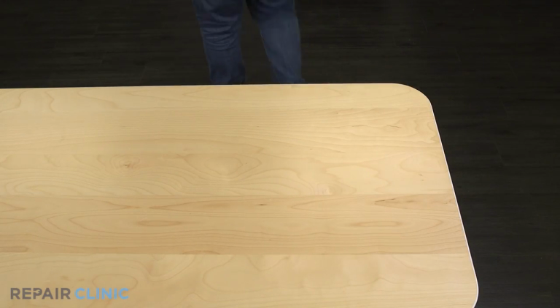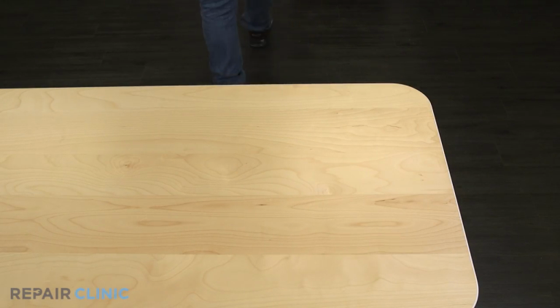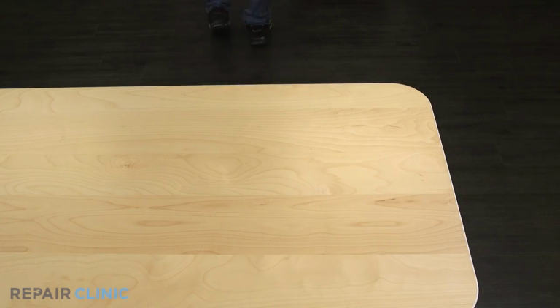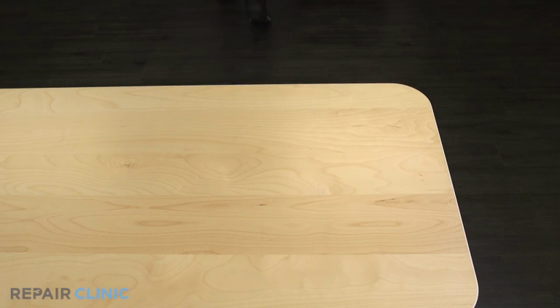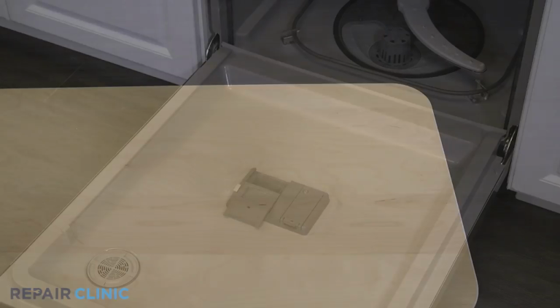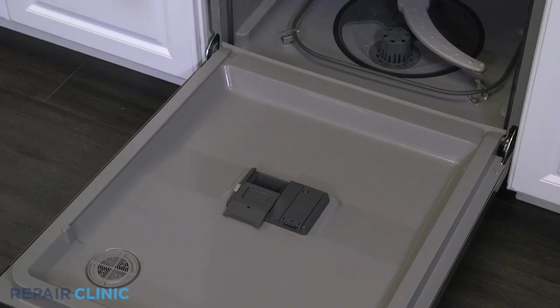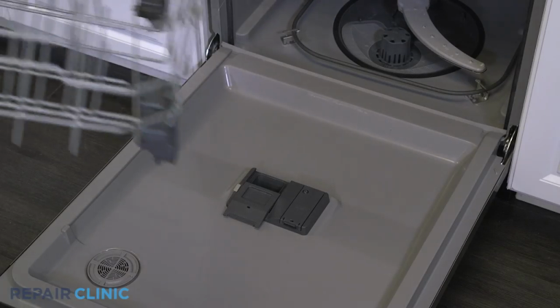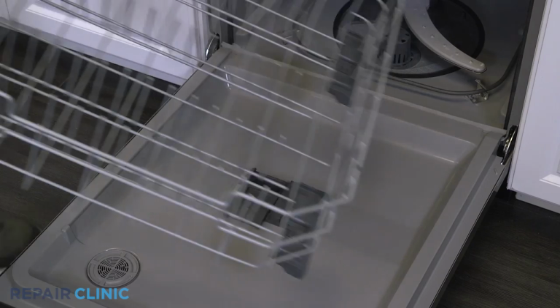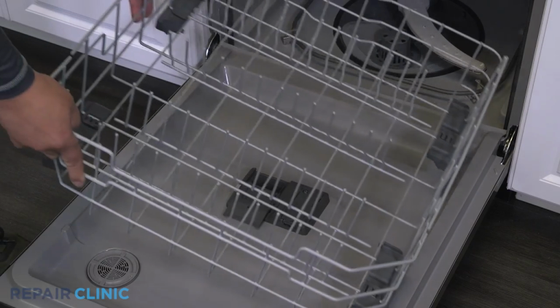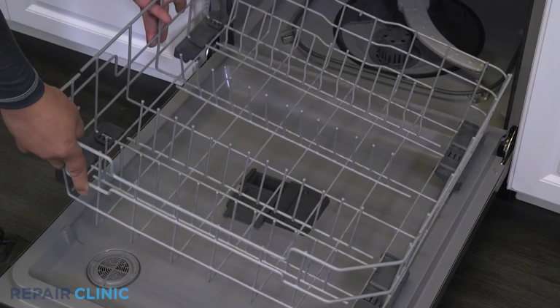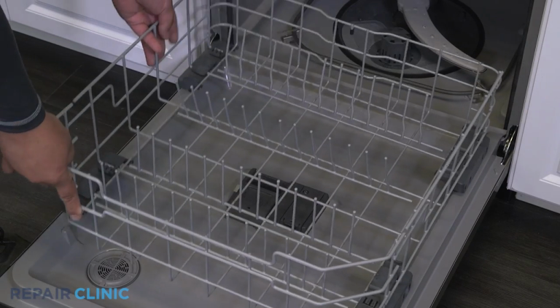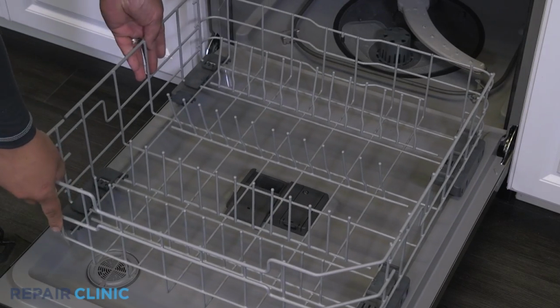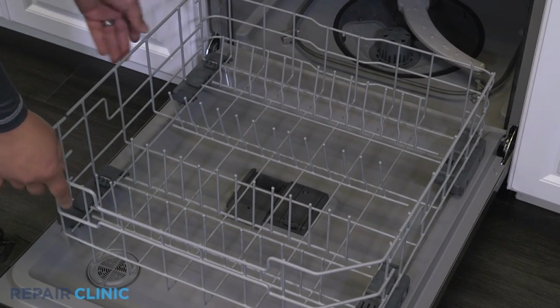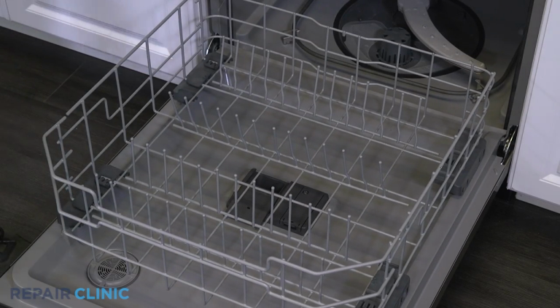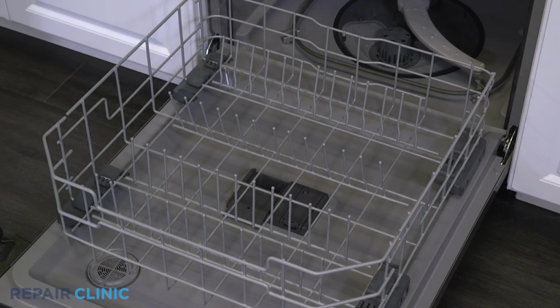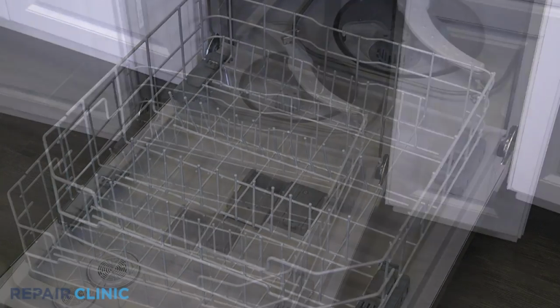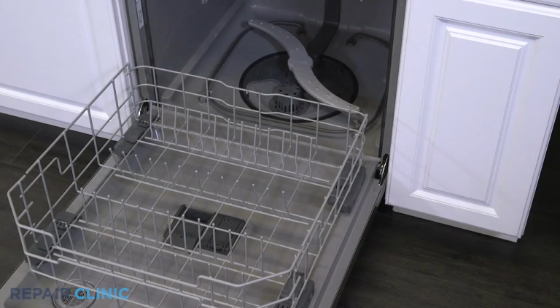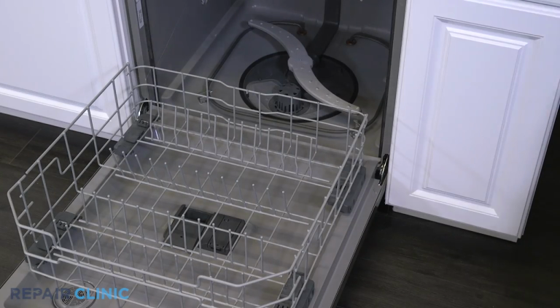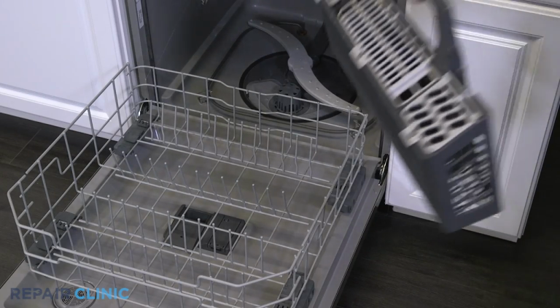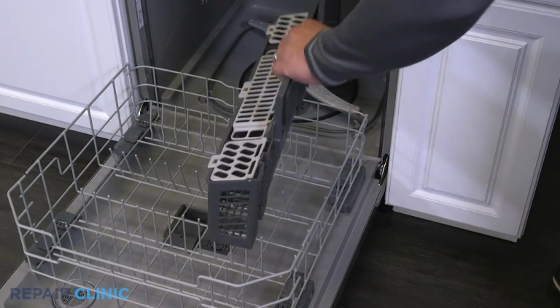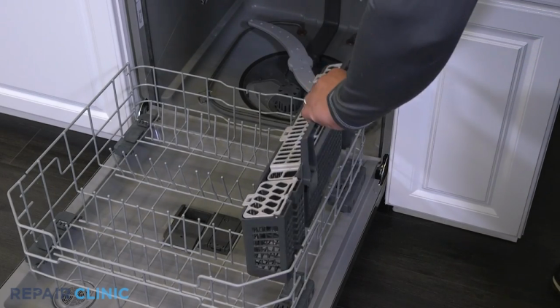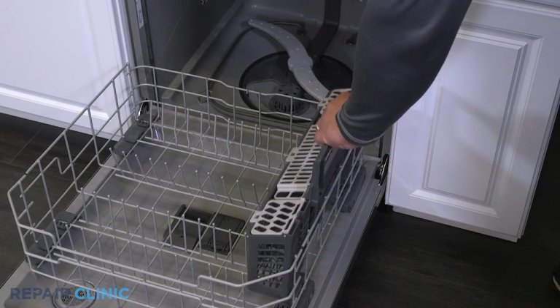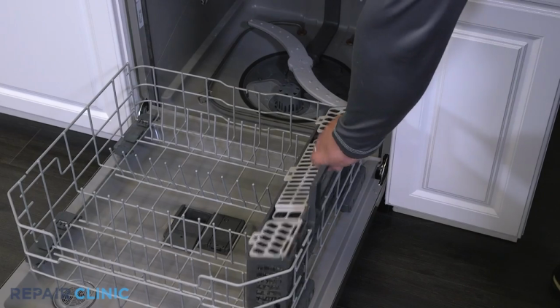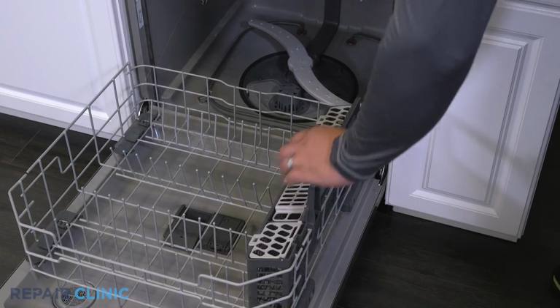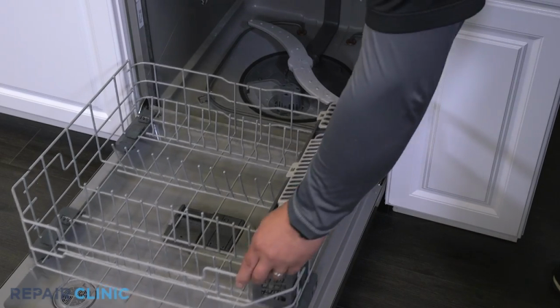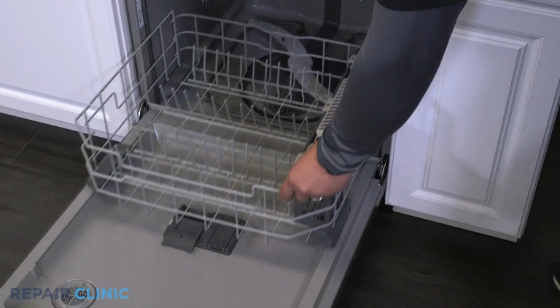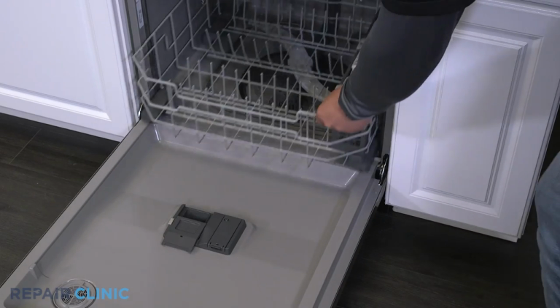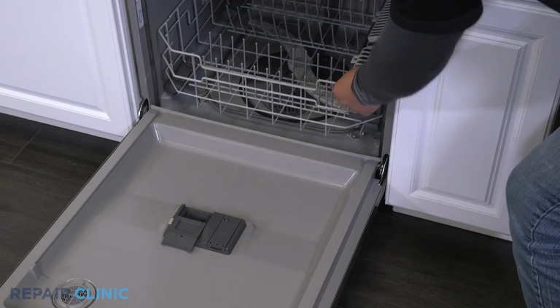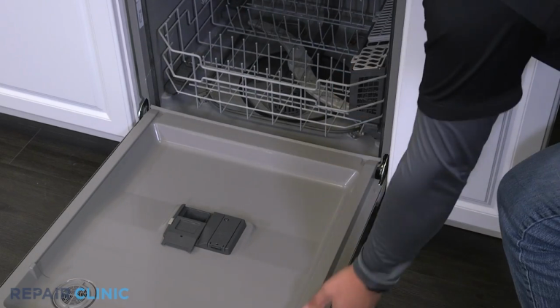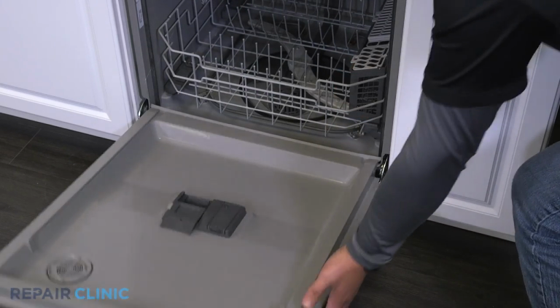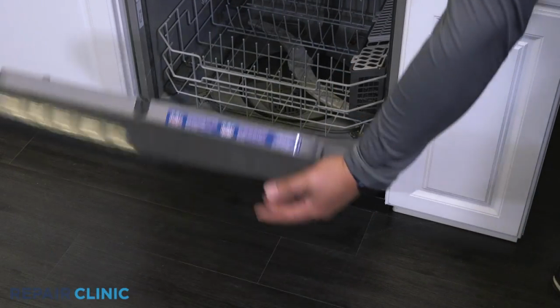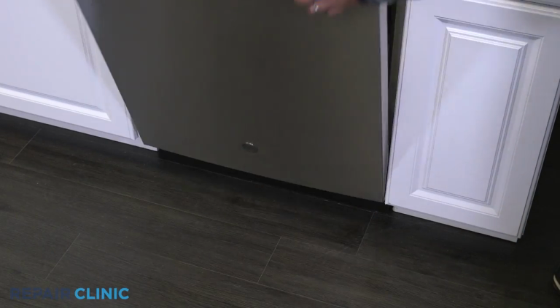Set the rack assembly on the door and place in the silverware basket. Slide the lower rack assembly back into the dishwasher and your dishwasher should be ready for use.